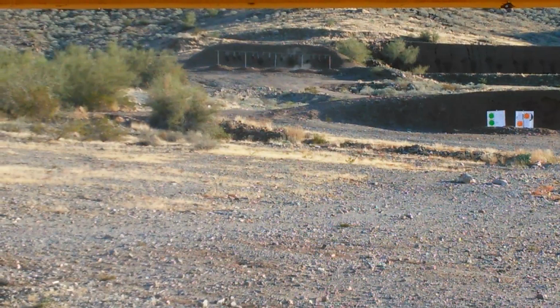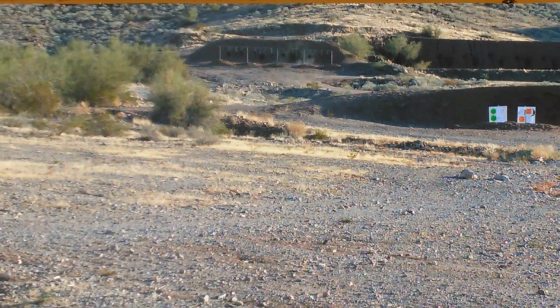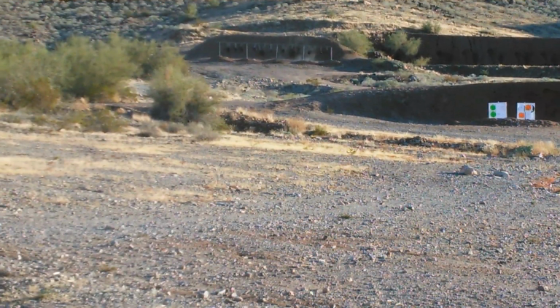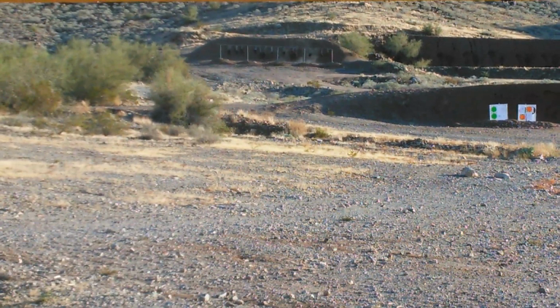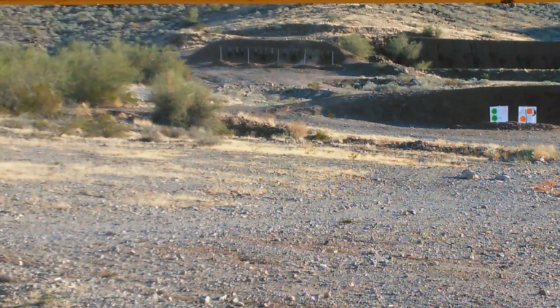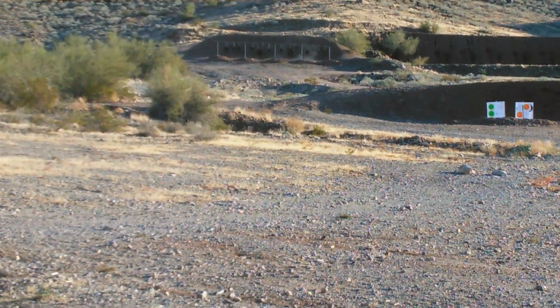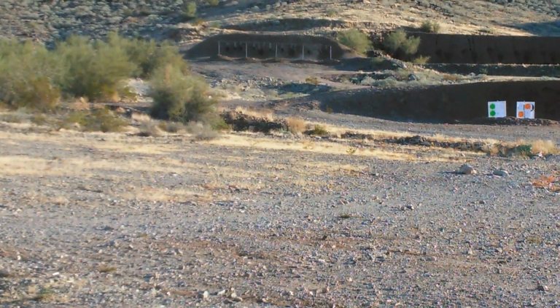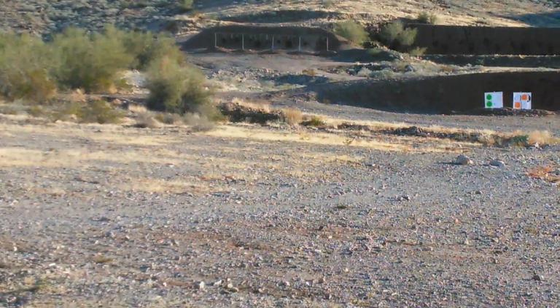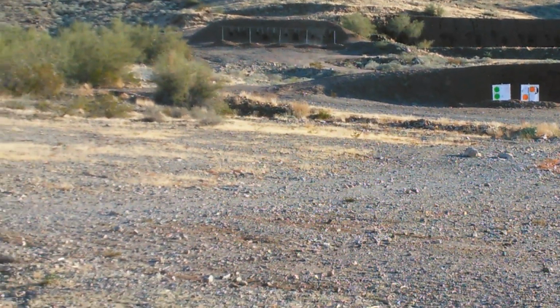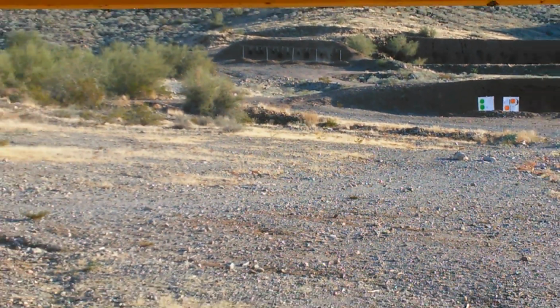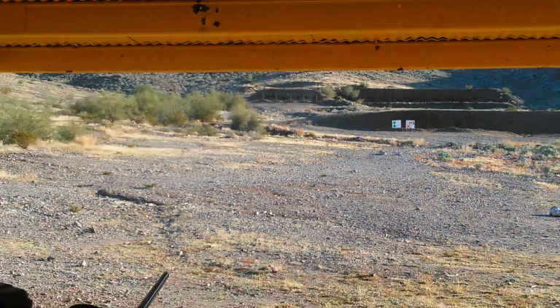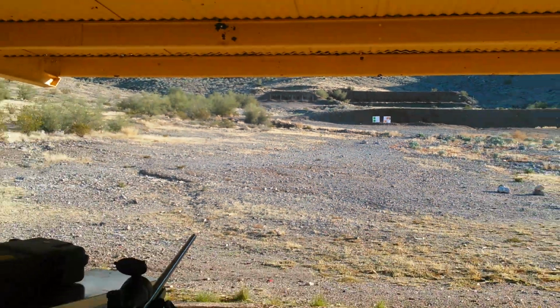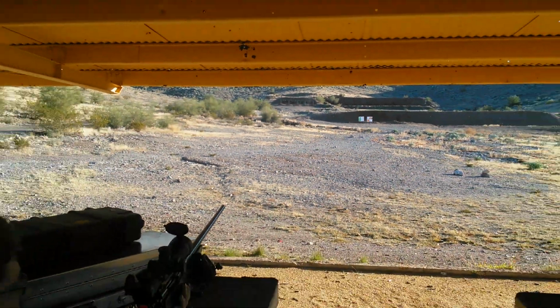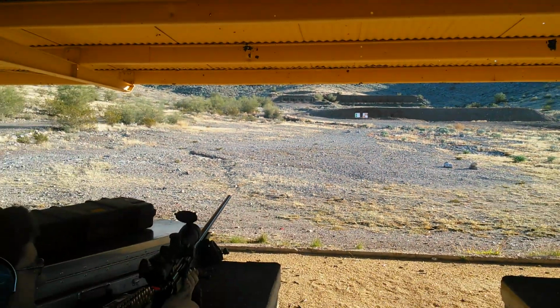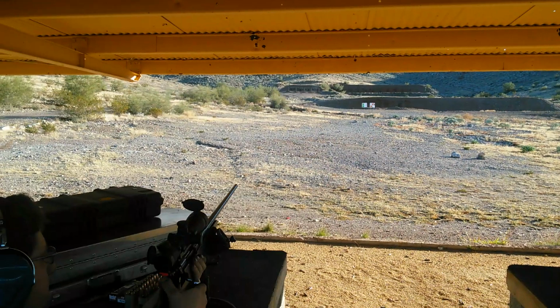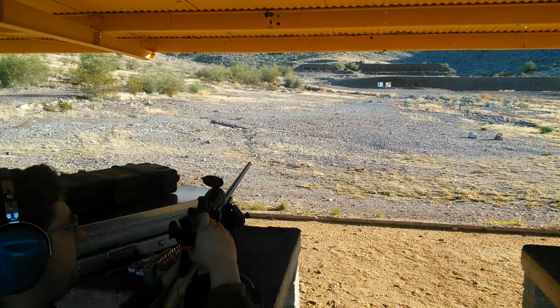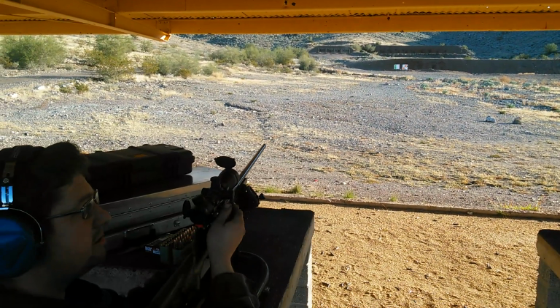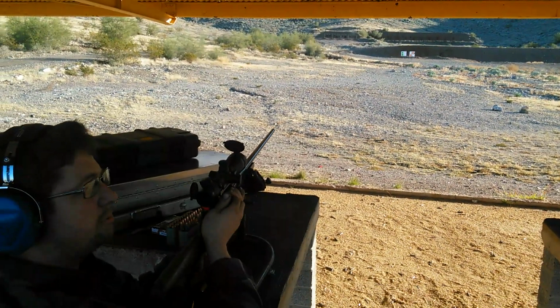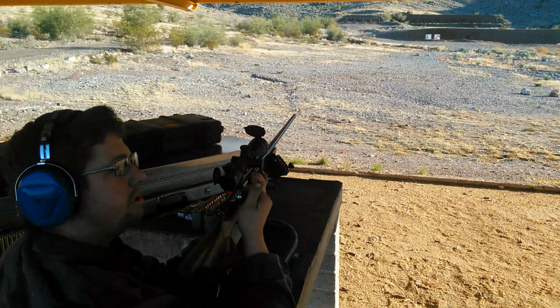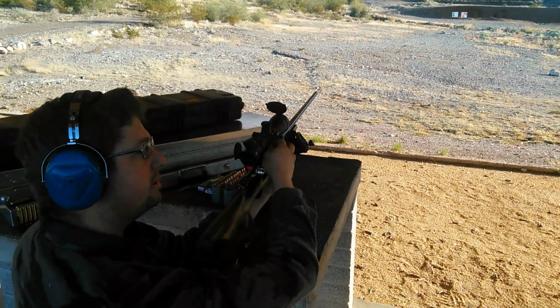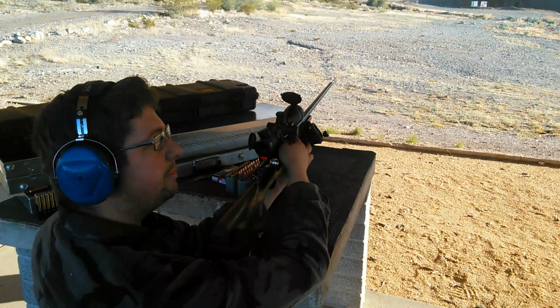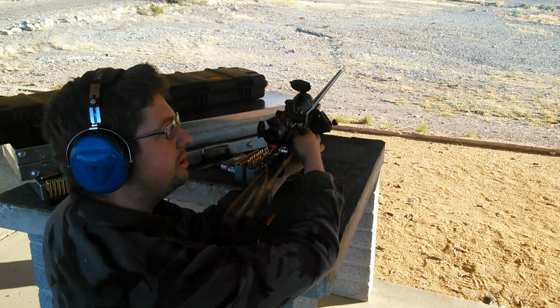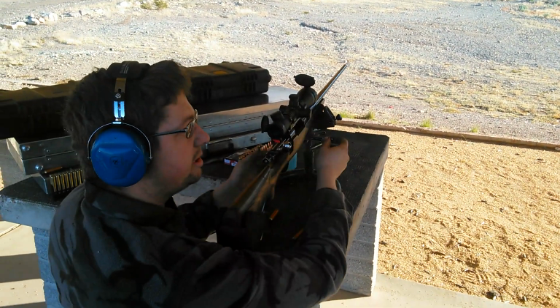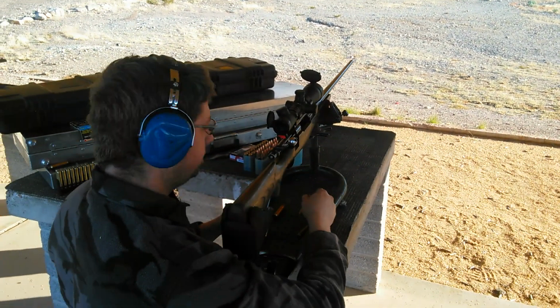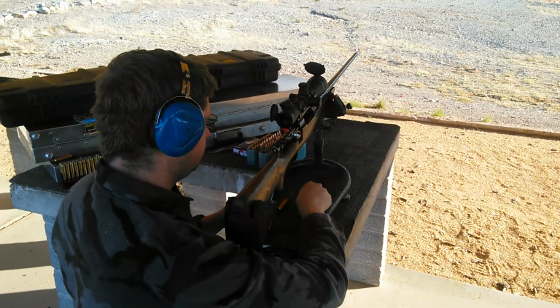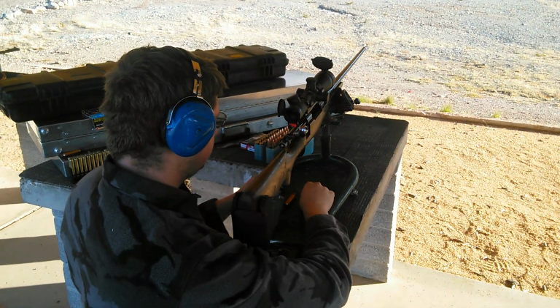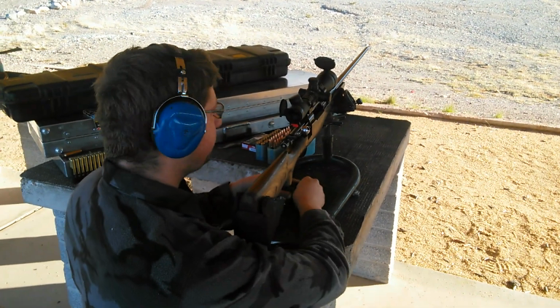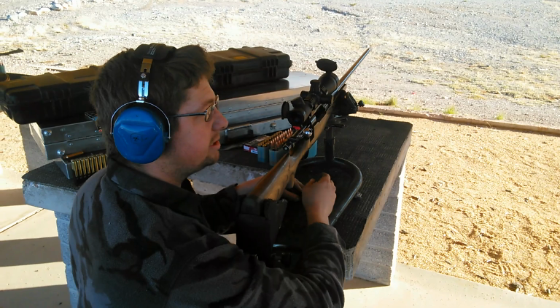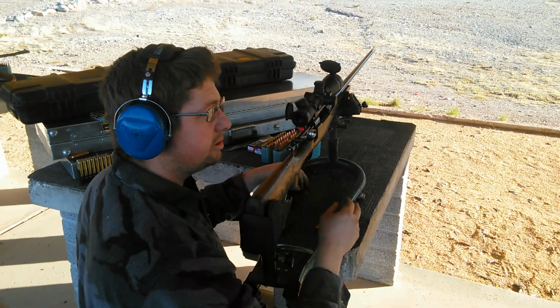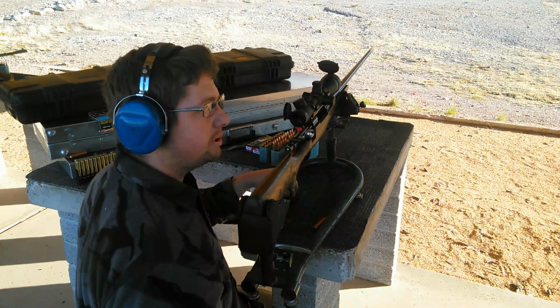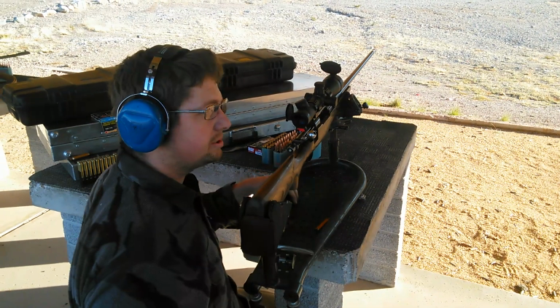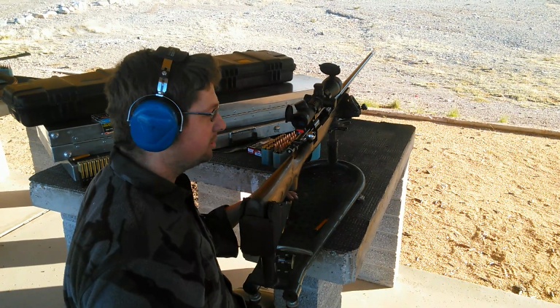You can see that bullet works — centers the gong. The A-MAXes, the Bergers, and the Sierra Match Kings cannot shoot that fast out of a 30 inch barrel with a 7mm.